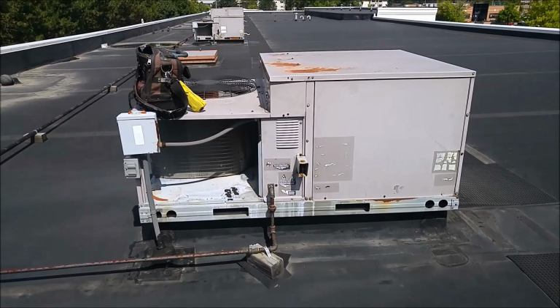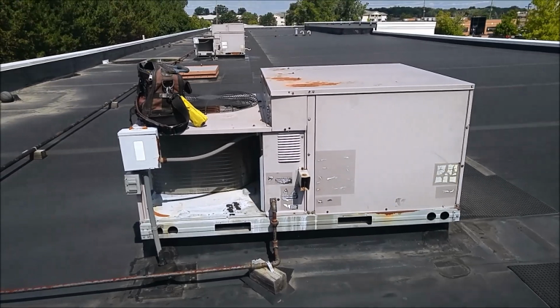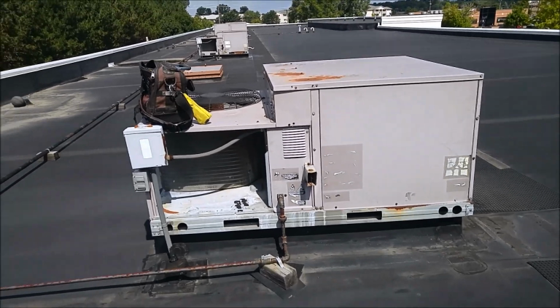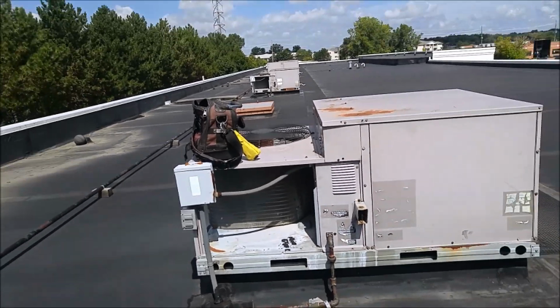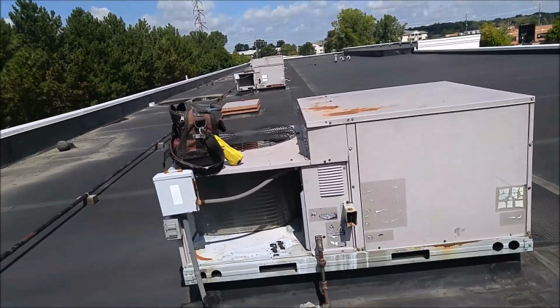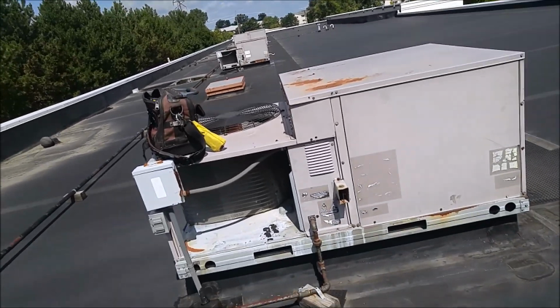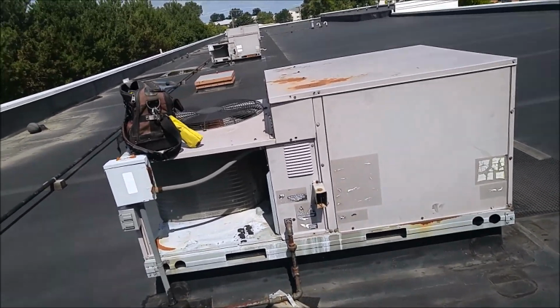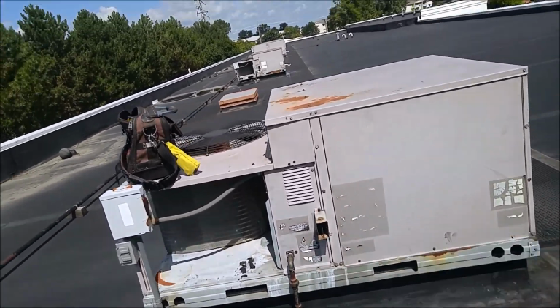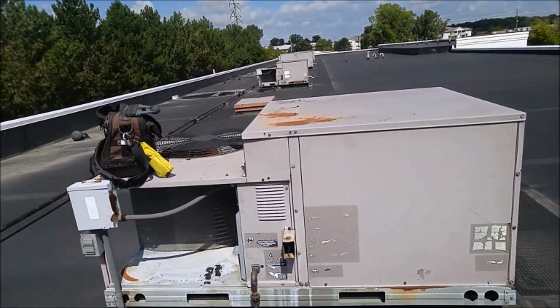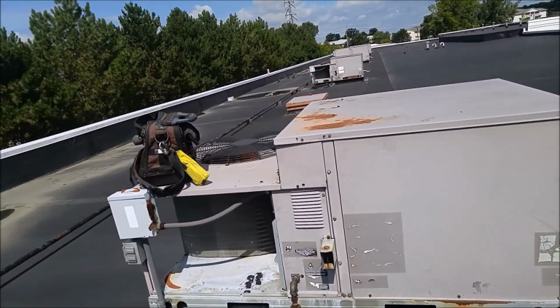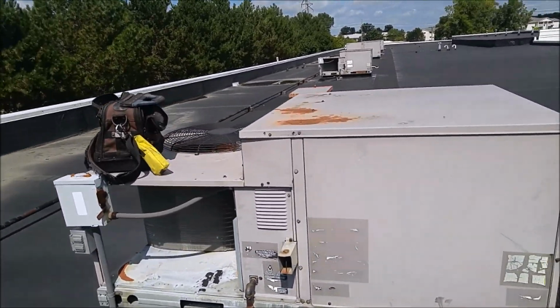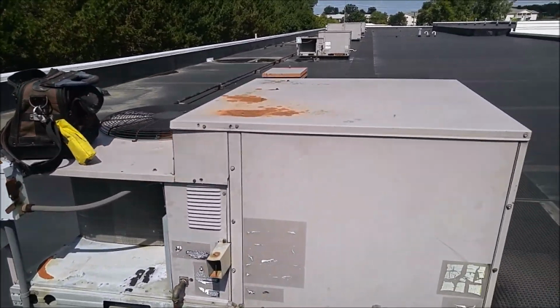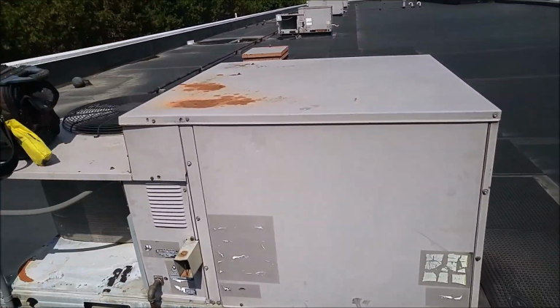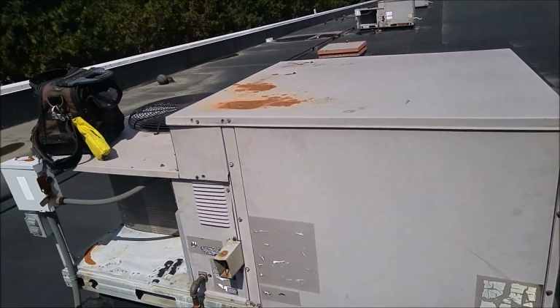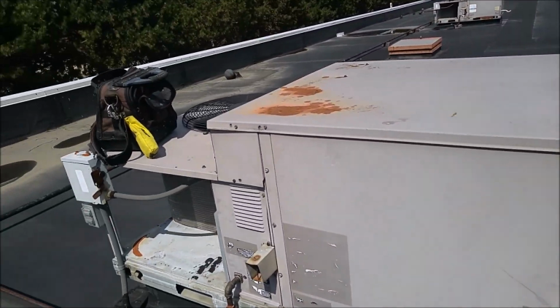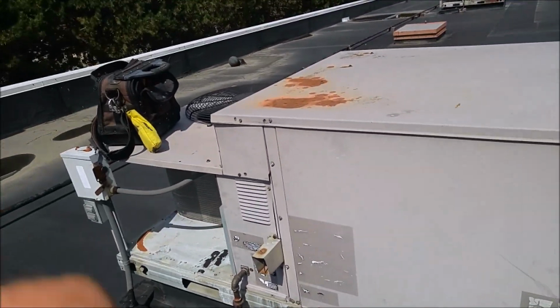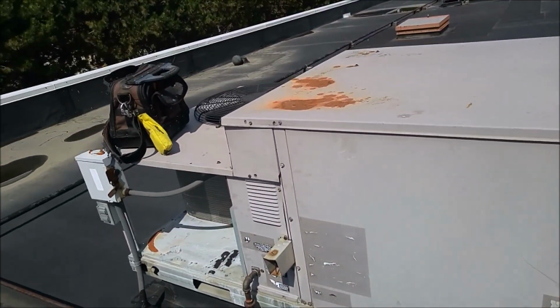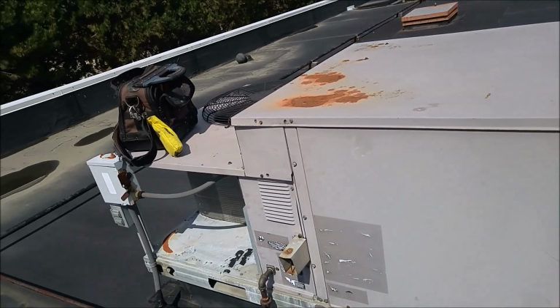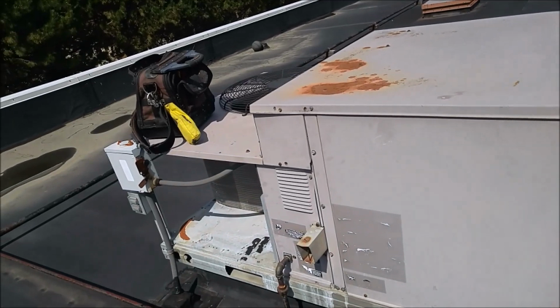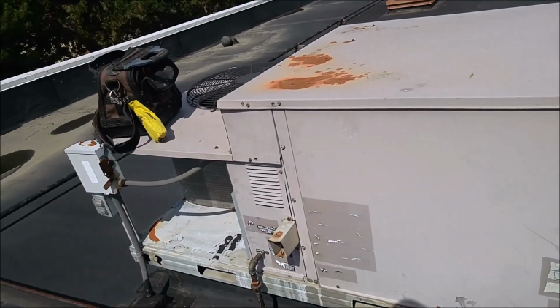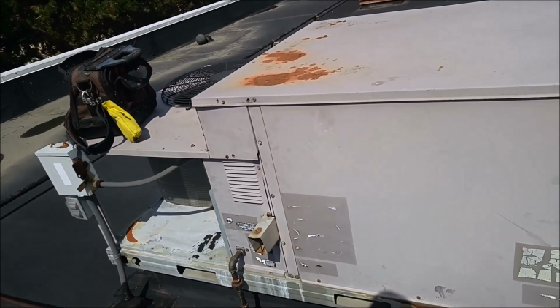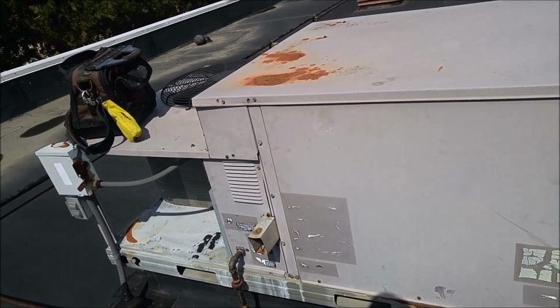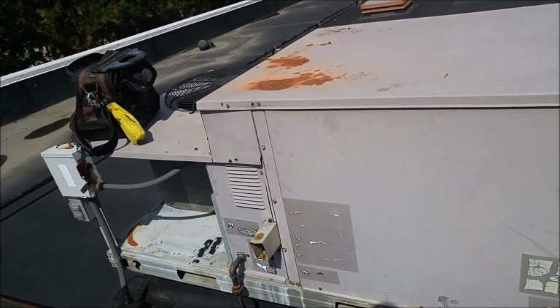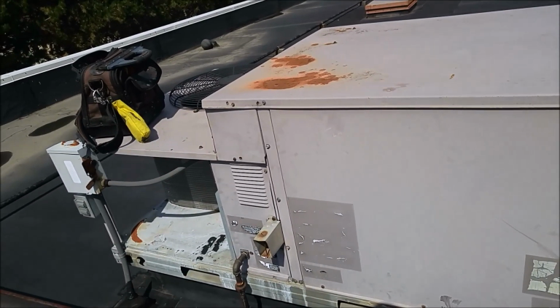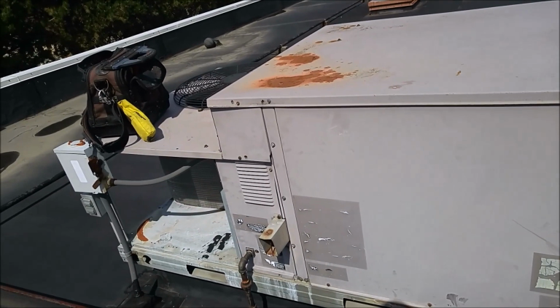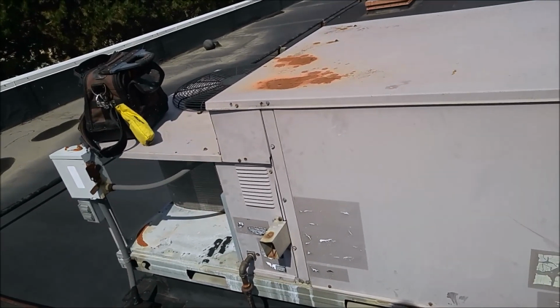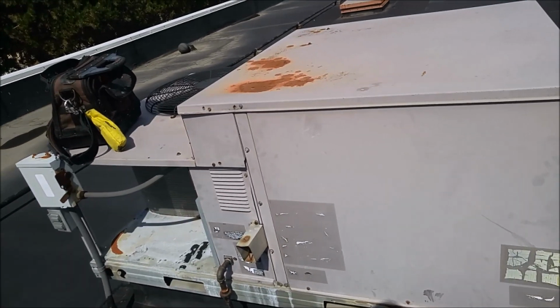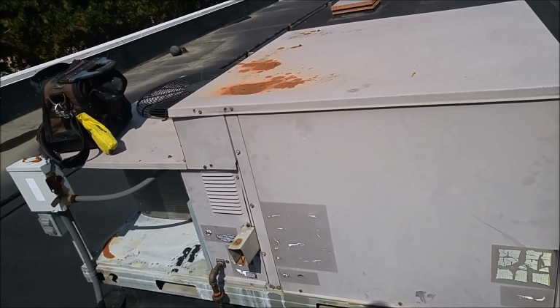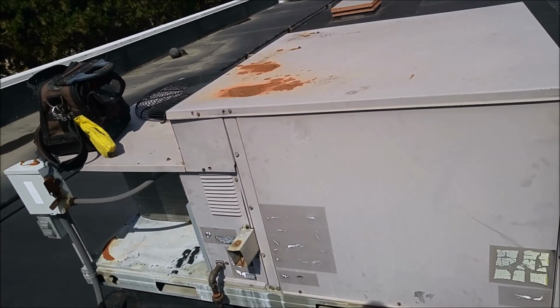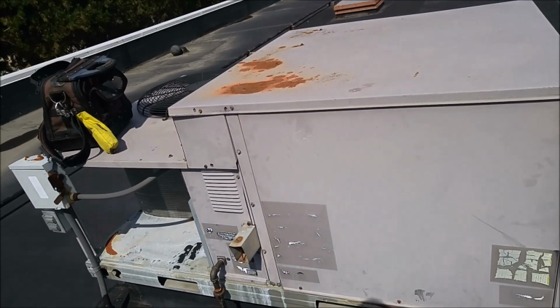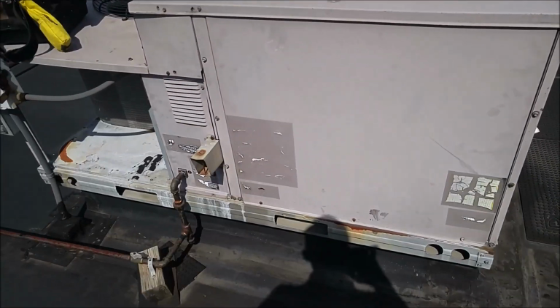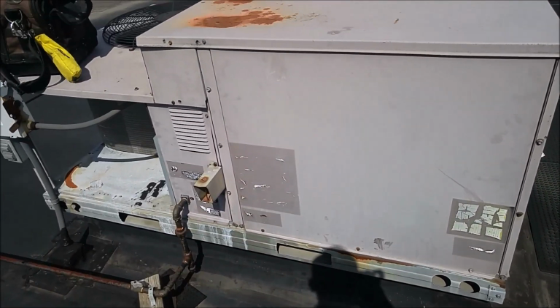Okay, here we are on the roof, looking at a rooftop unit. We called up, said the thermostat wasn't working while they installed new Ecobee thermostats.